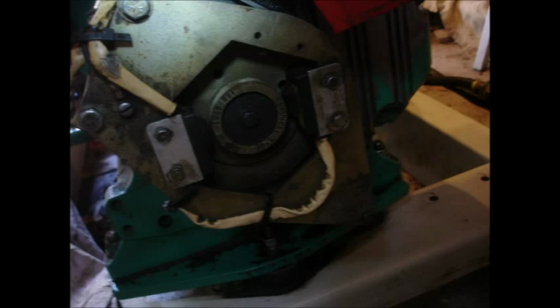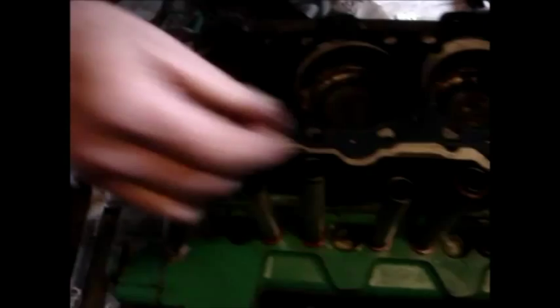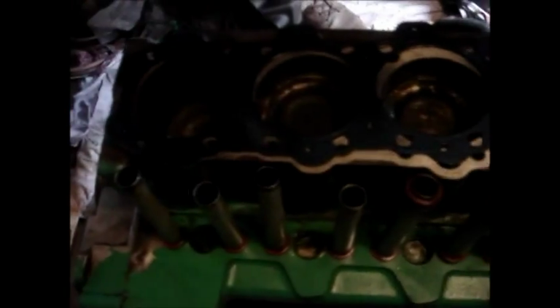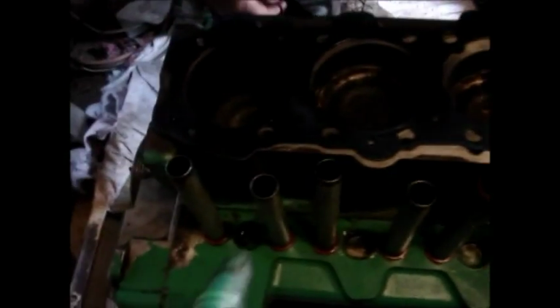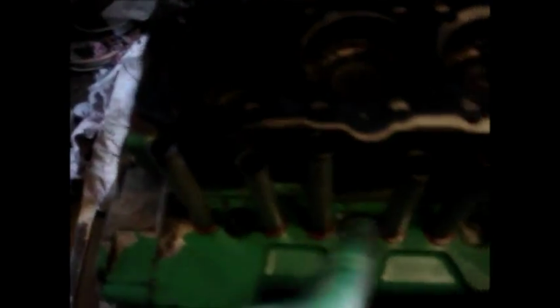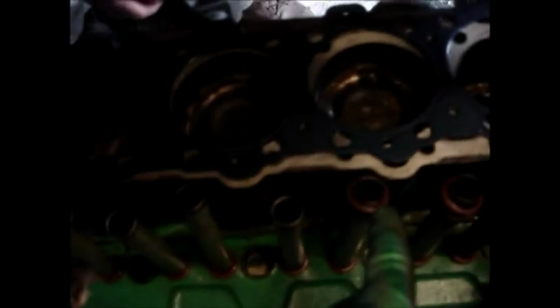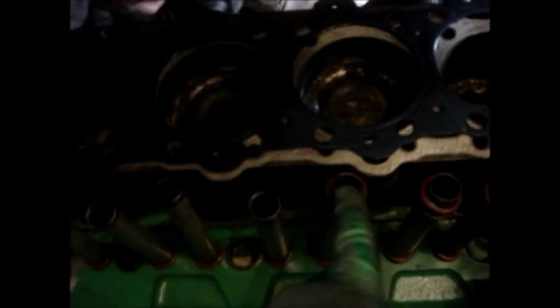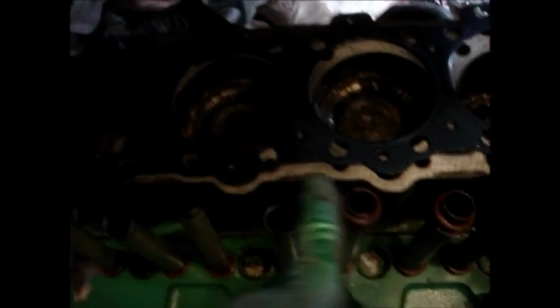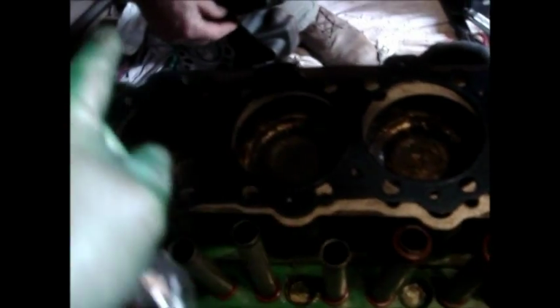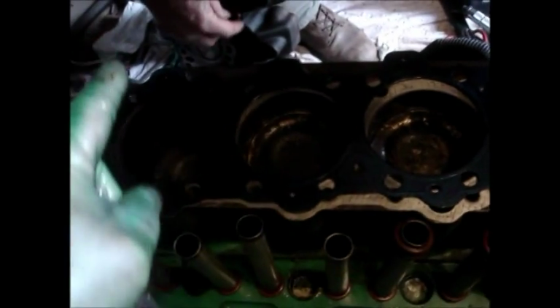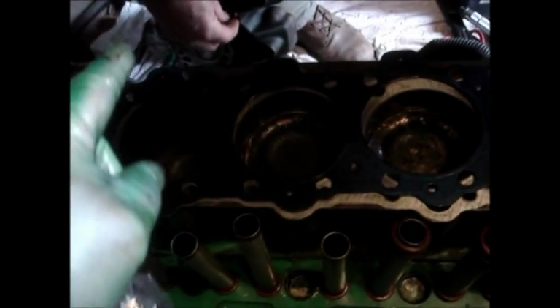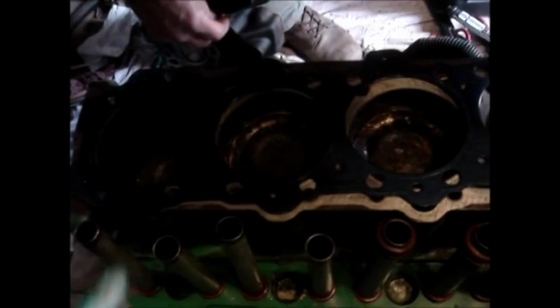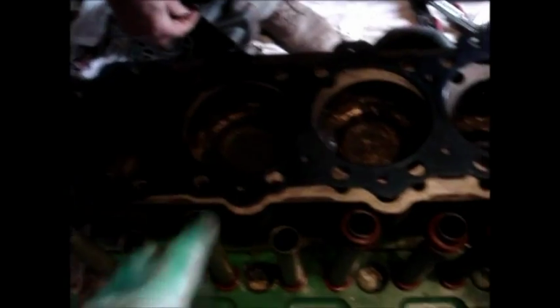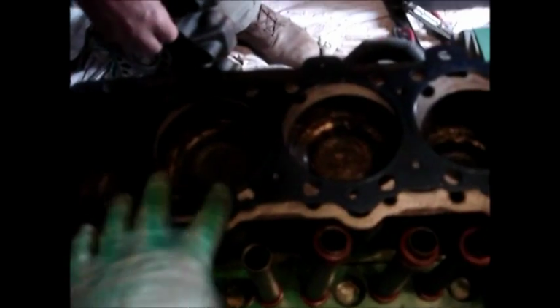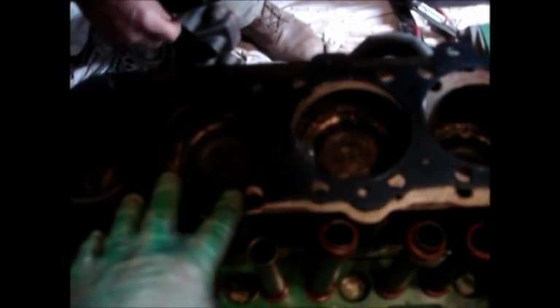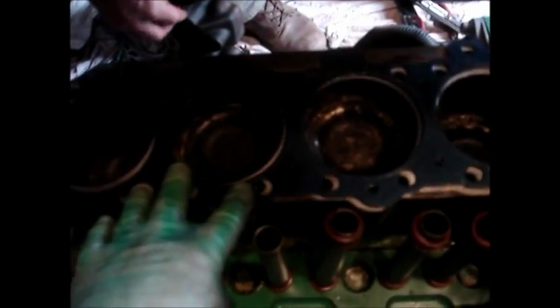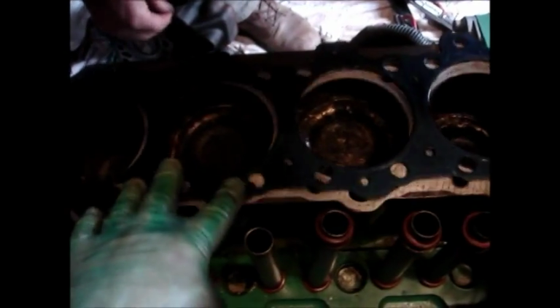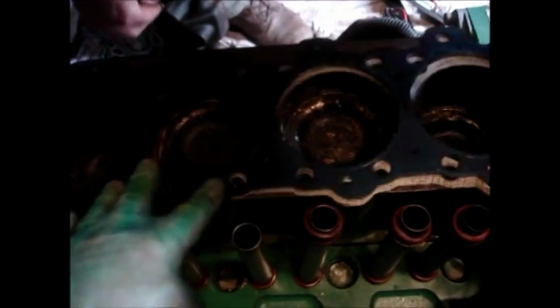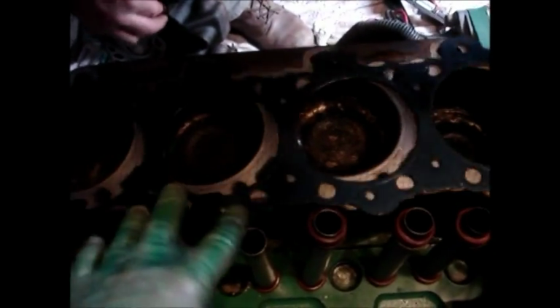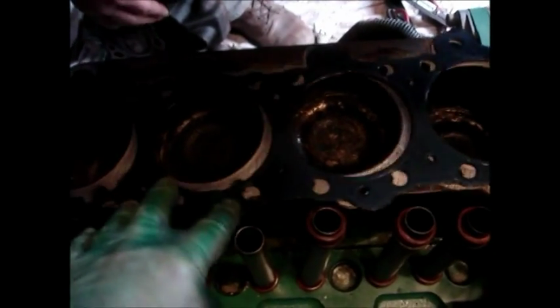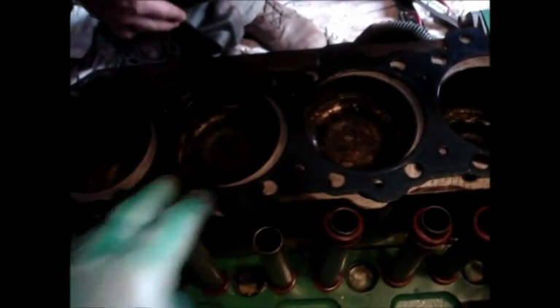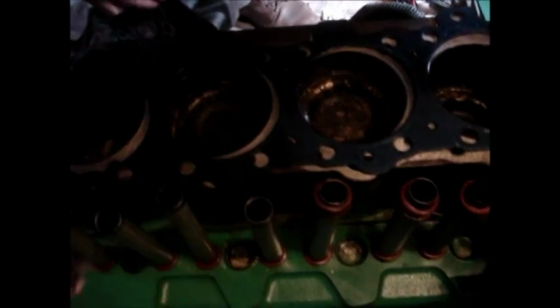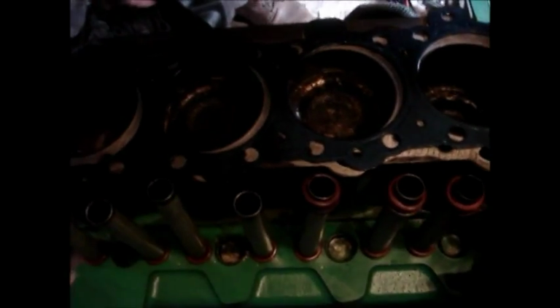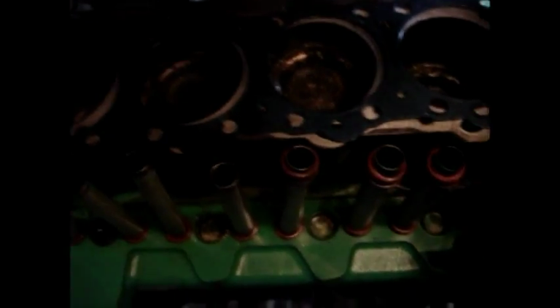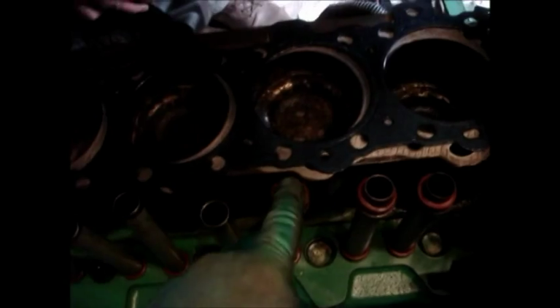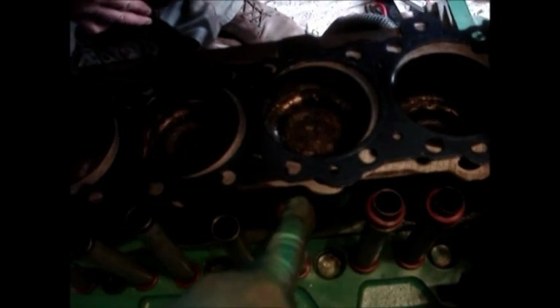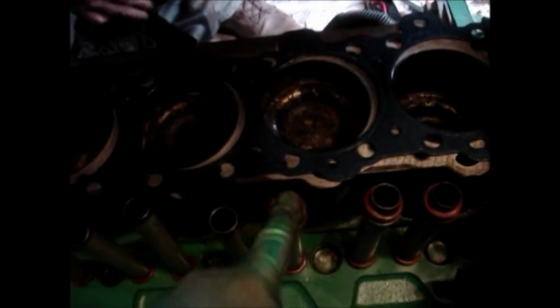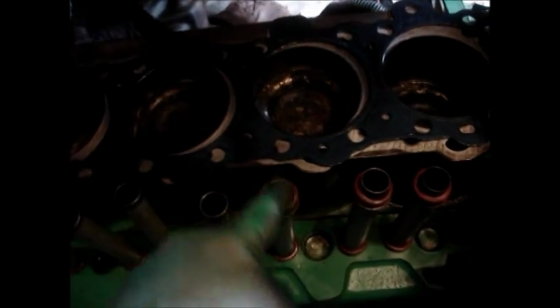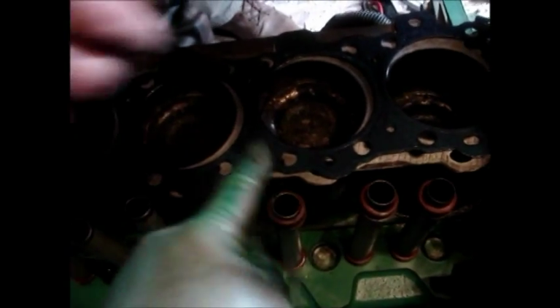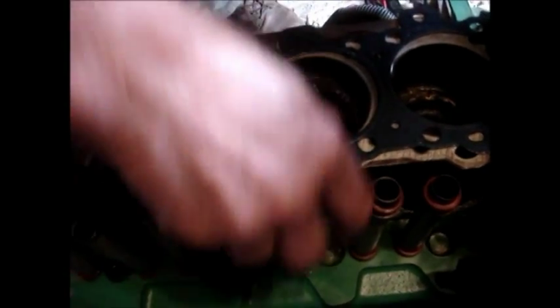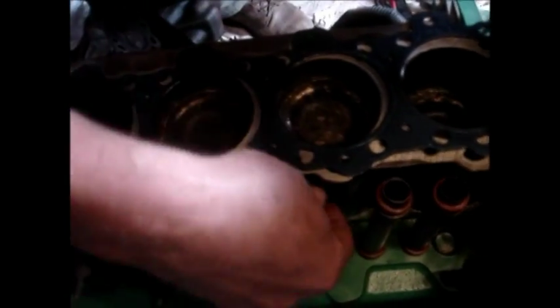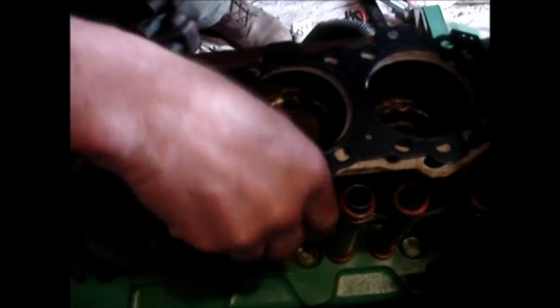You need to insert these rubbers into the head first. There's no guiding for the head gasket and no guiding for these to get into the head — so have fun.